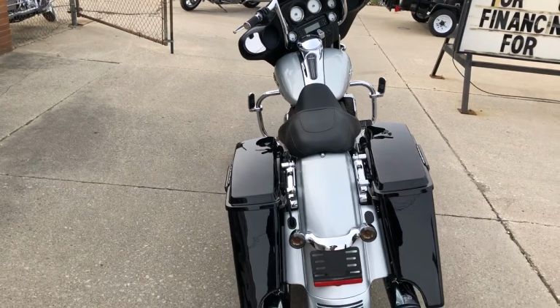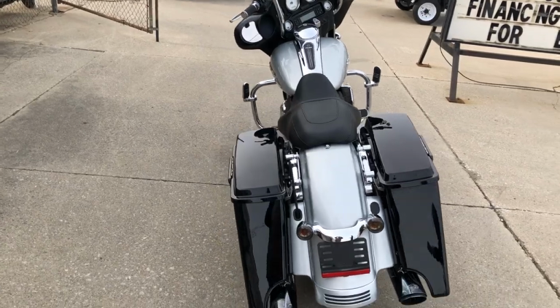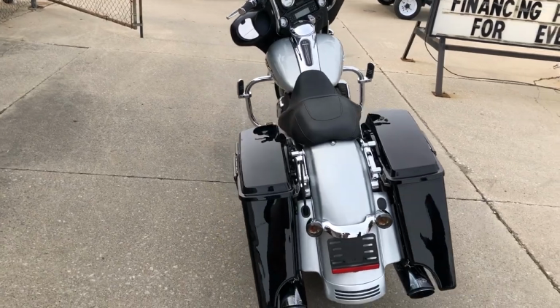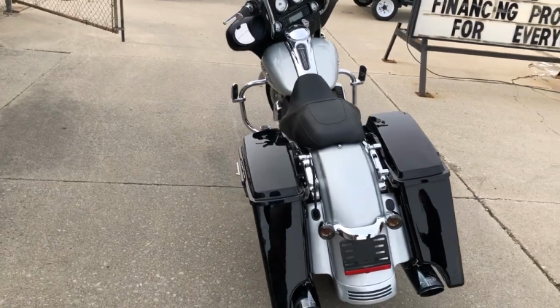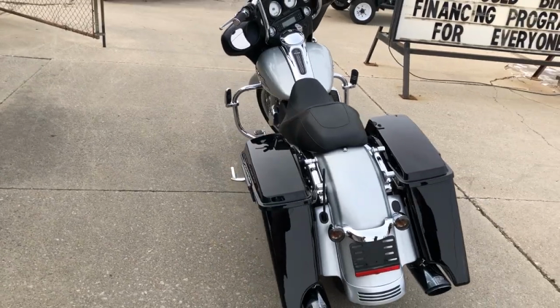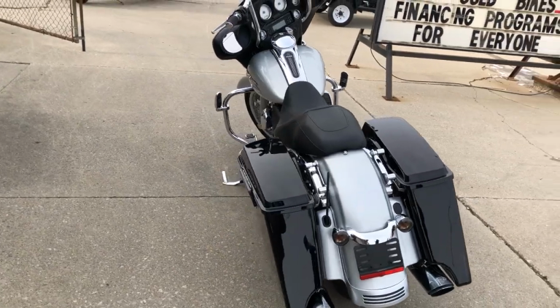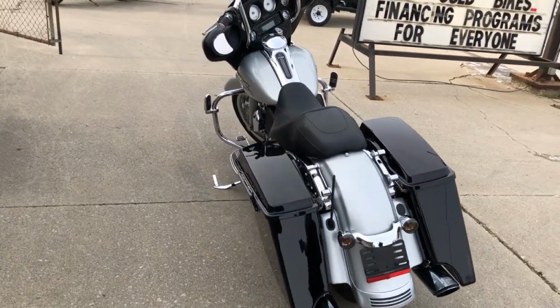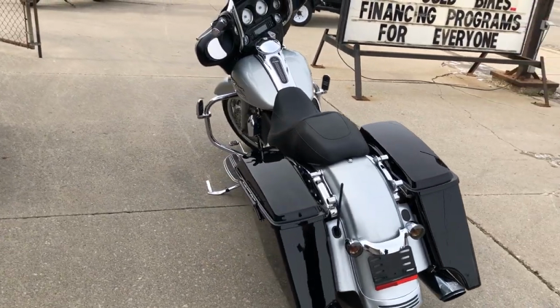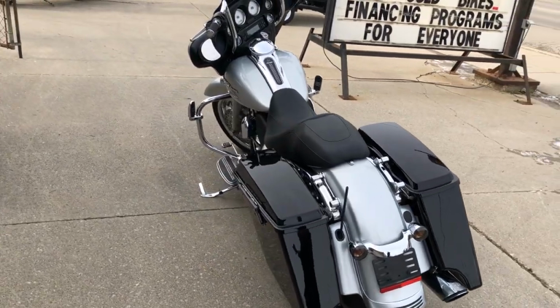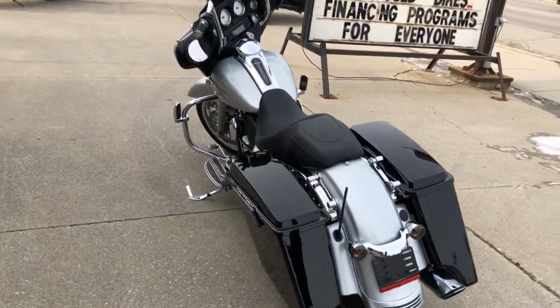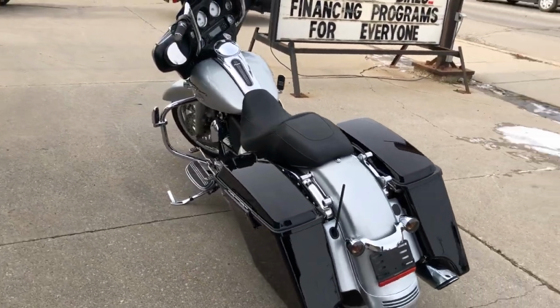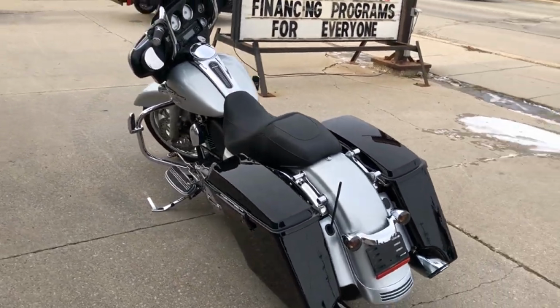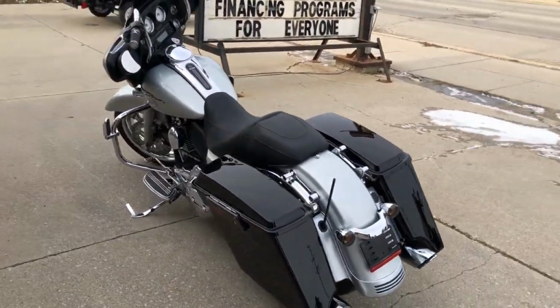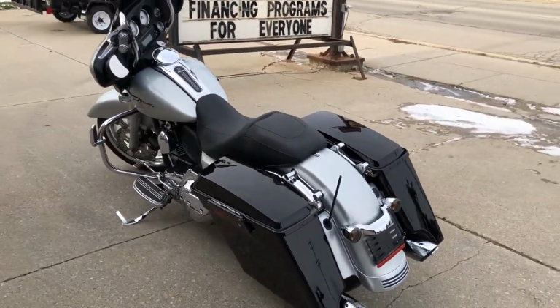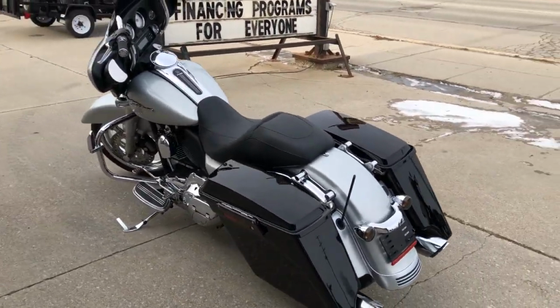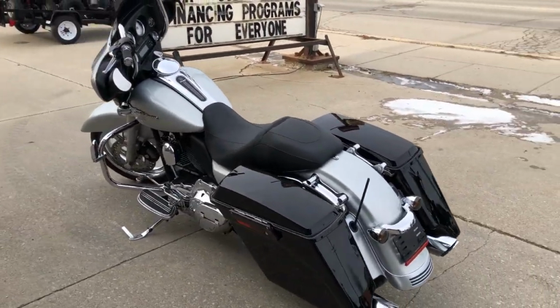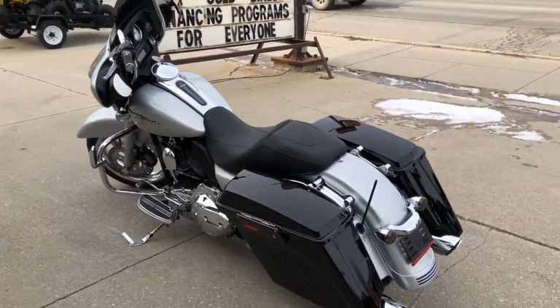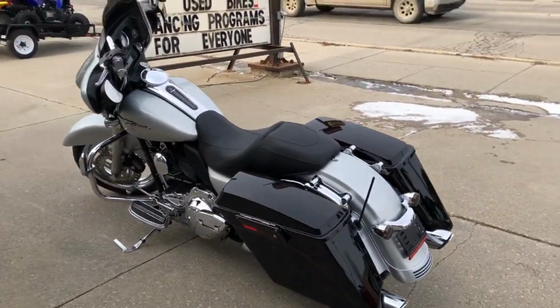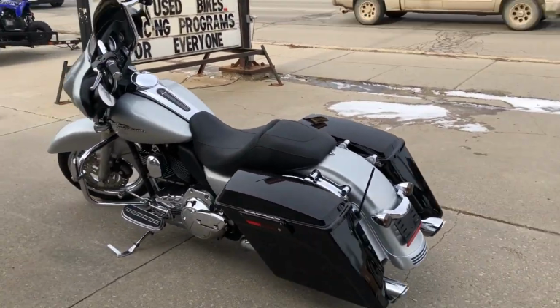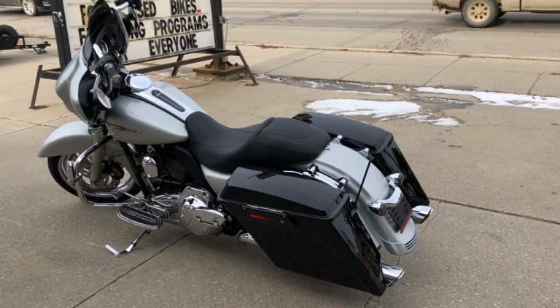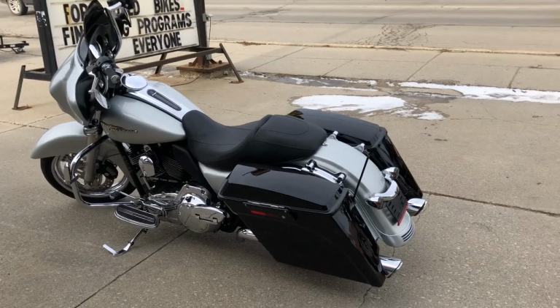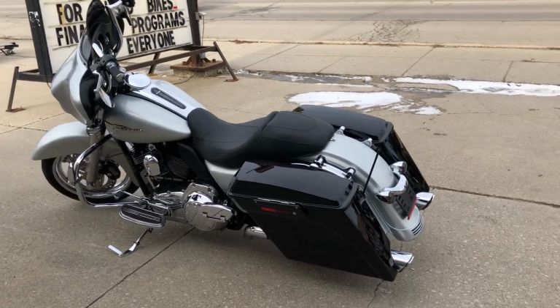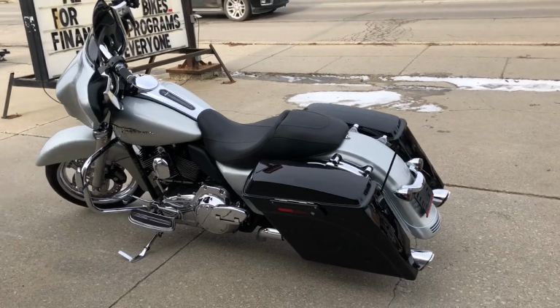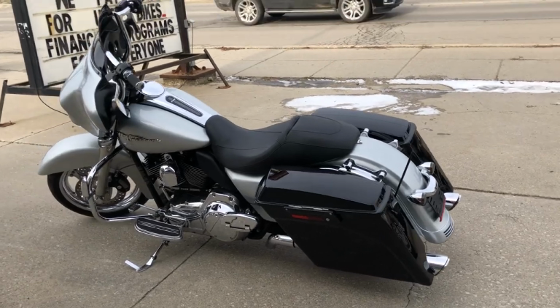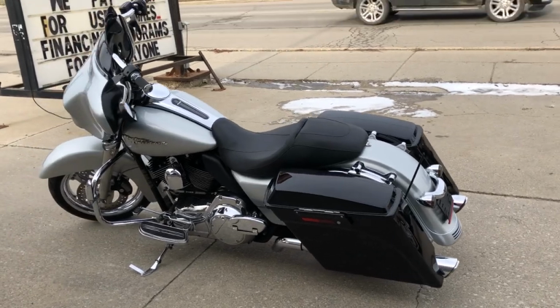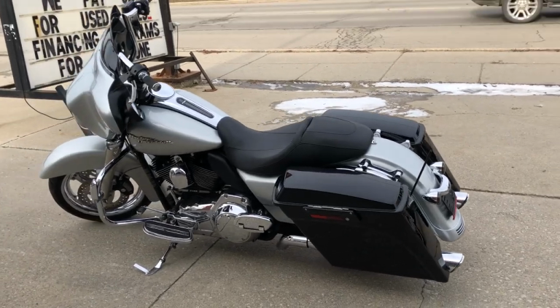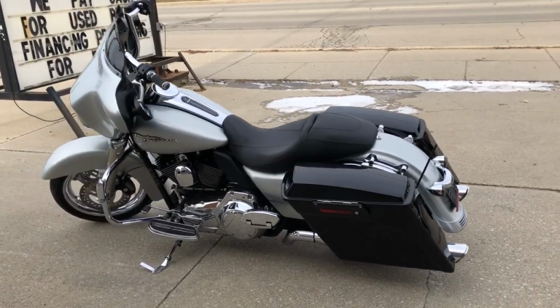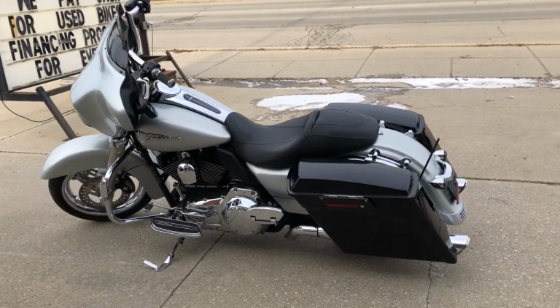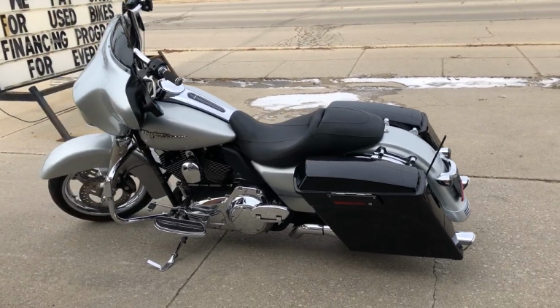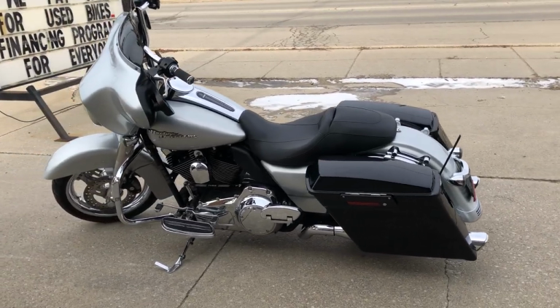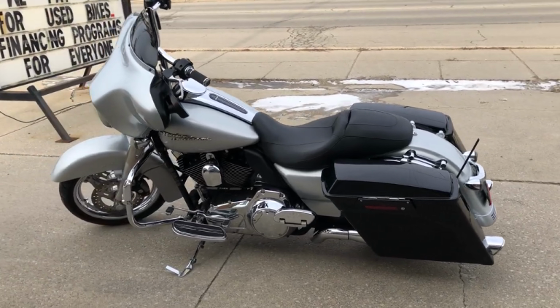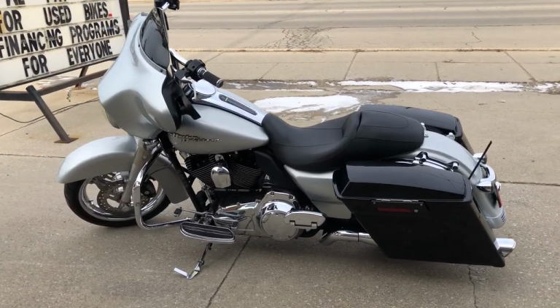There's extended saddlebags and more. This Street Glide runs strong with a cream legal intake and dual Bantam 9's exhaust.